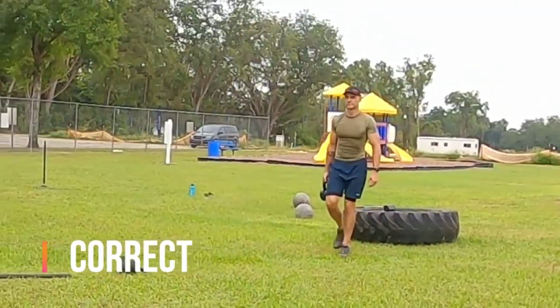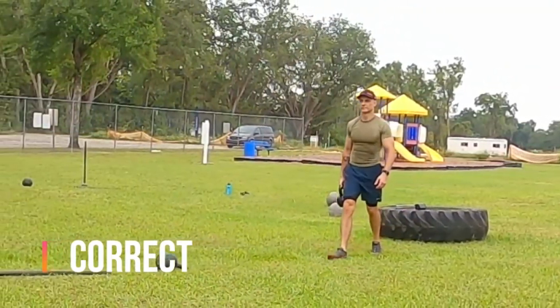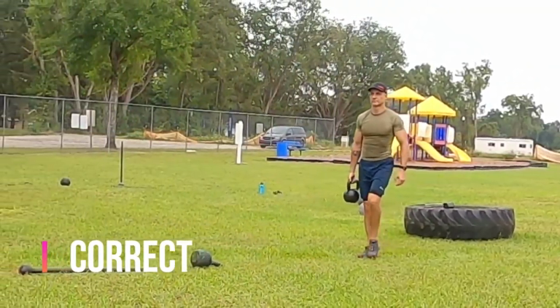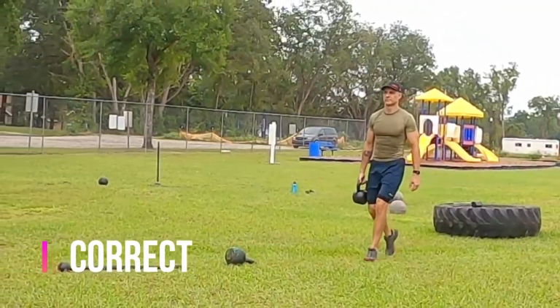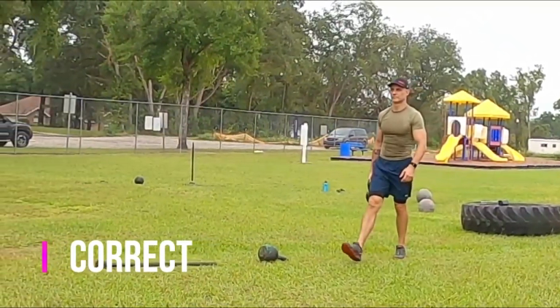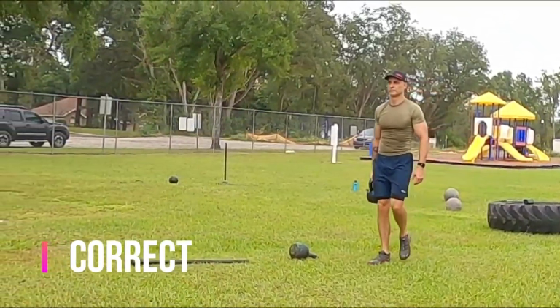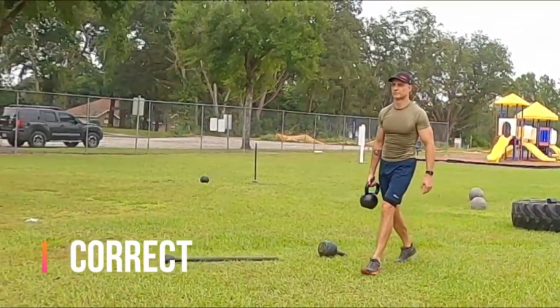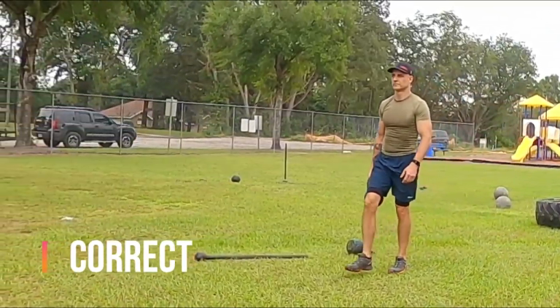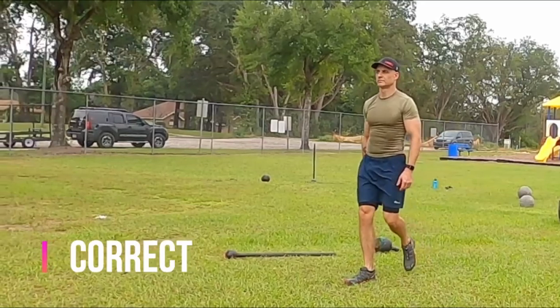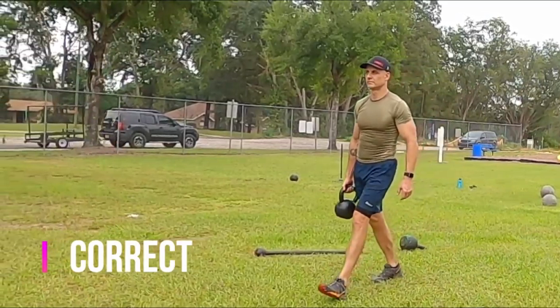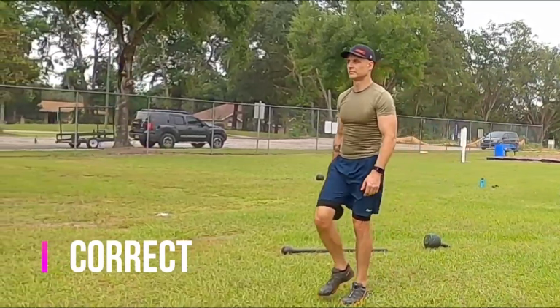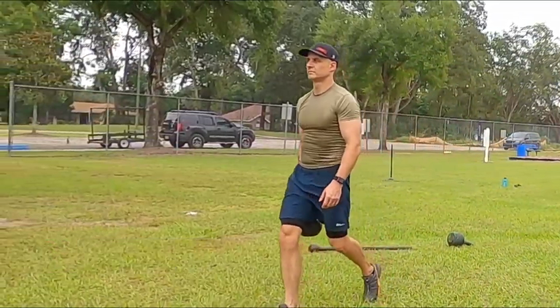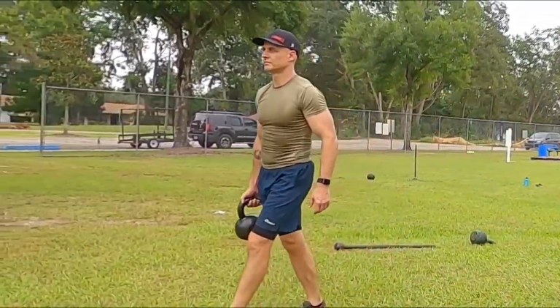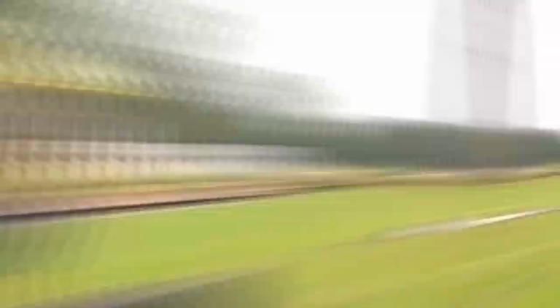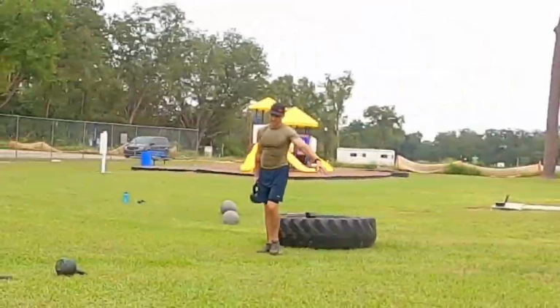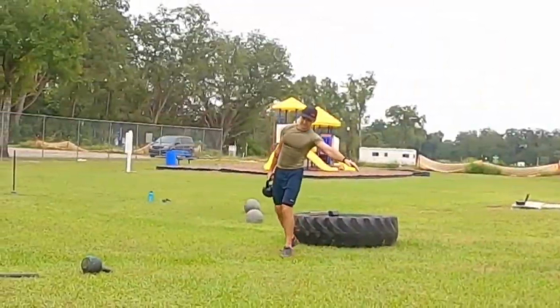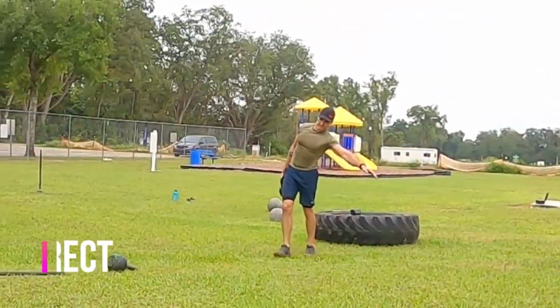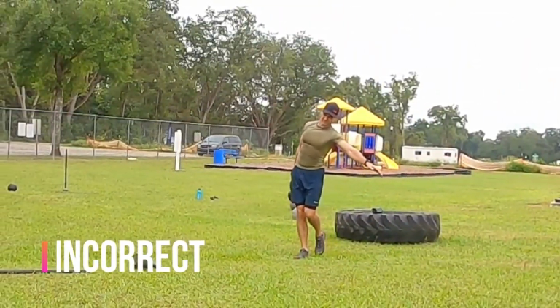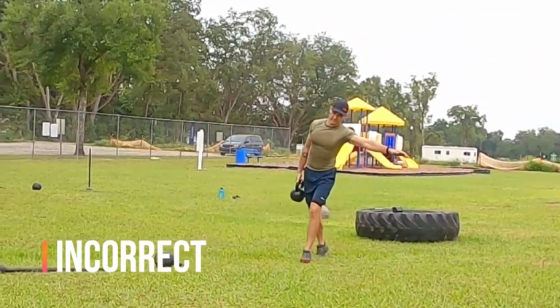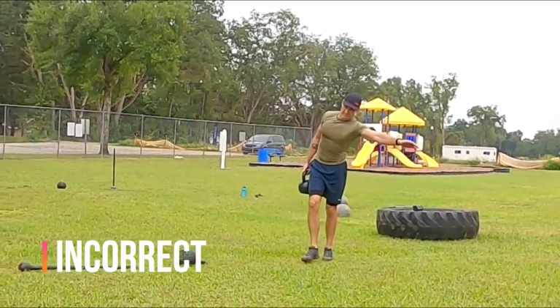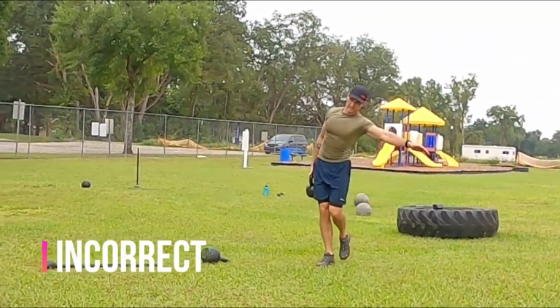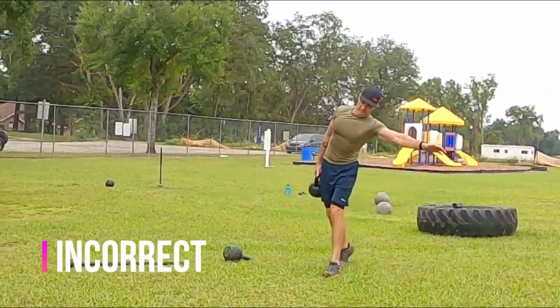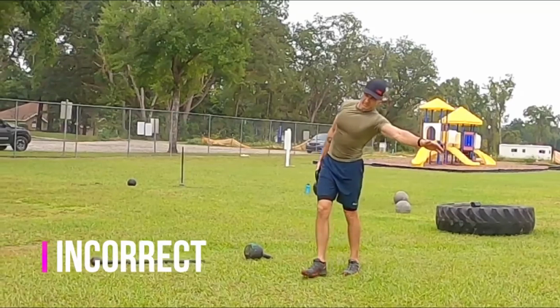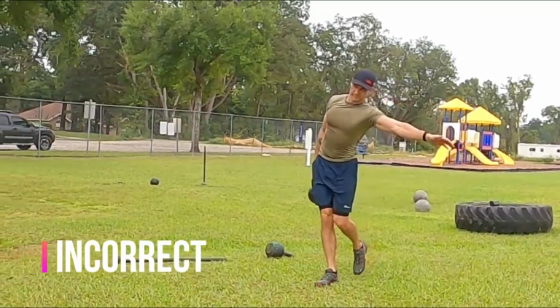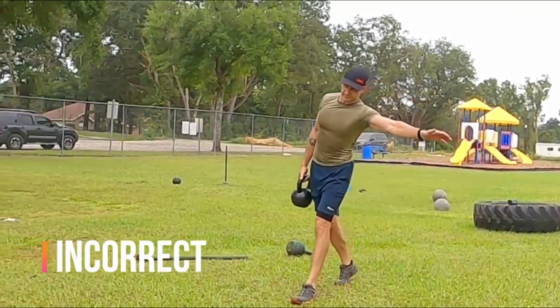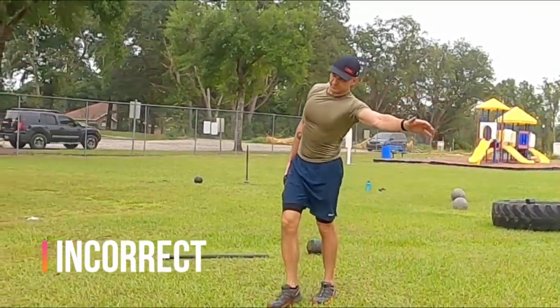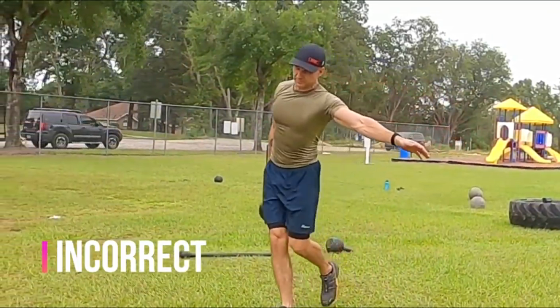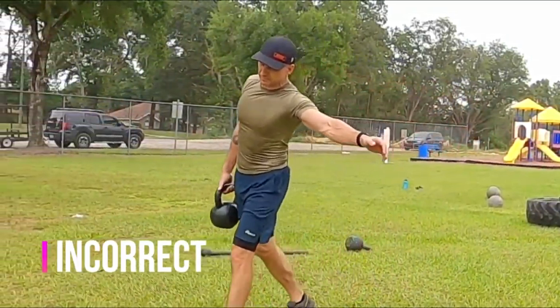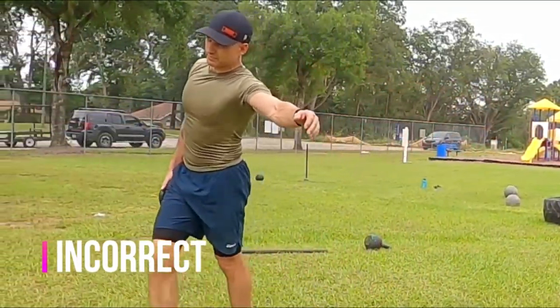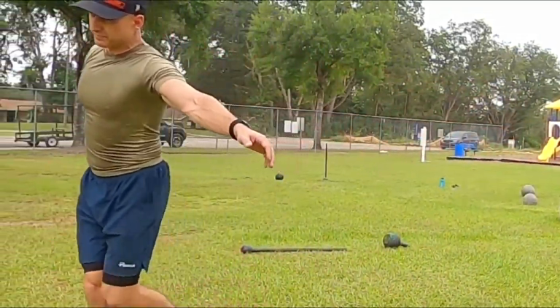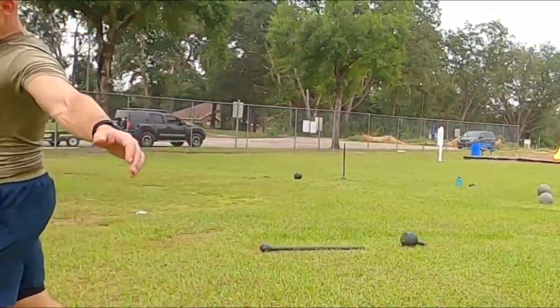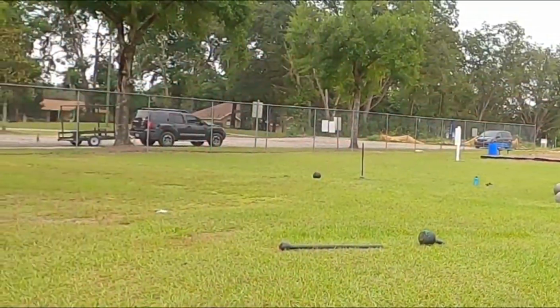As you can see here, the posture is straight and the uninvolved arm is in a neutral position. What you don't want is to lean over or hold that arm out to trim the weight — that's cheating. Don't do that.